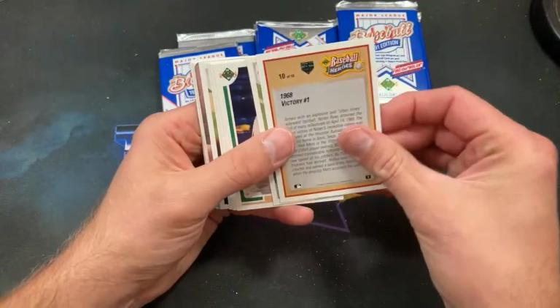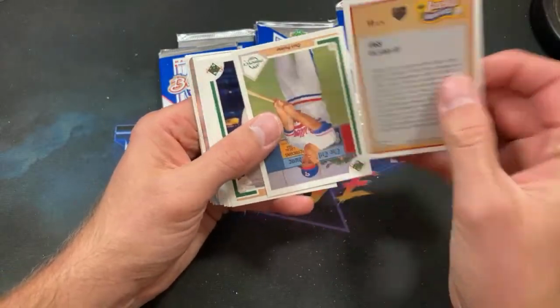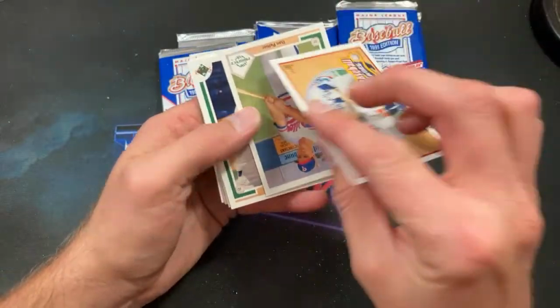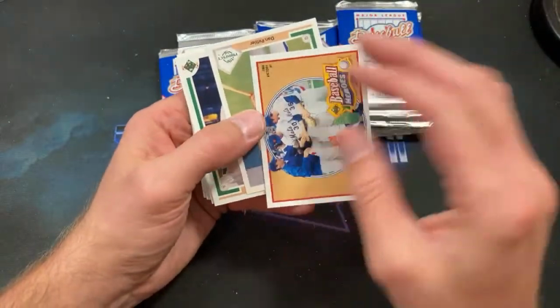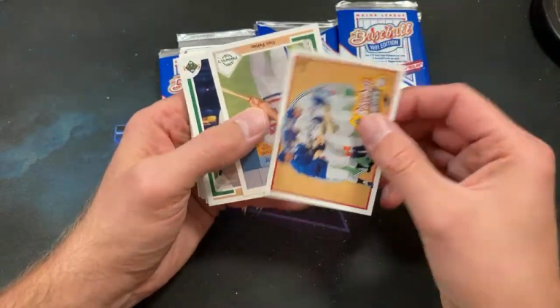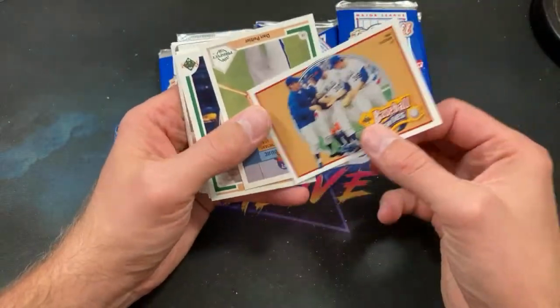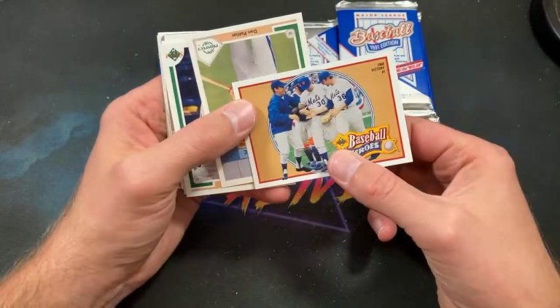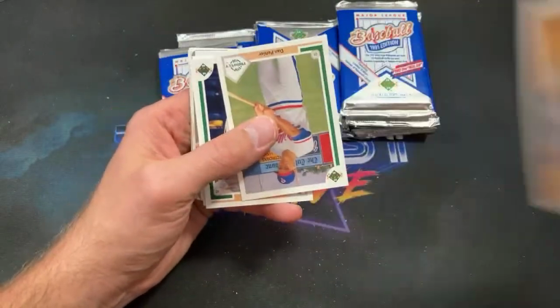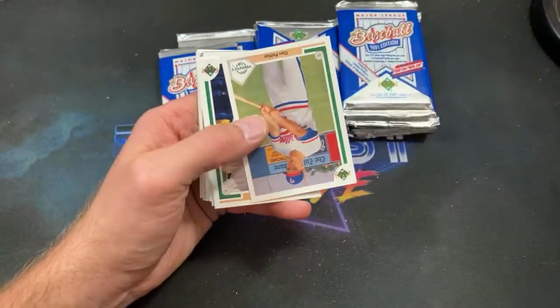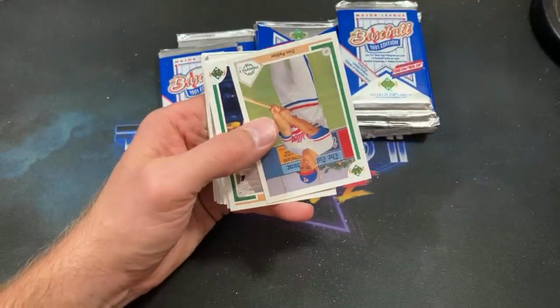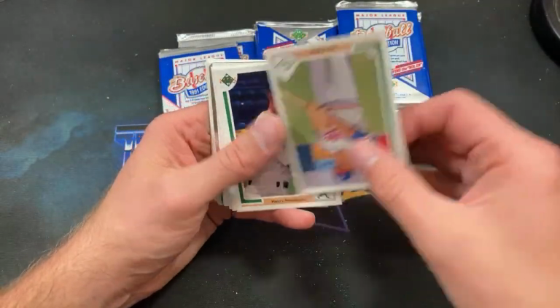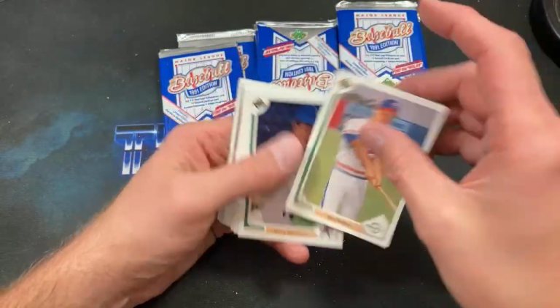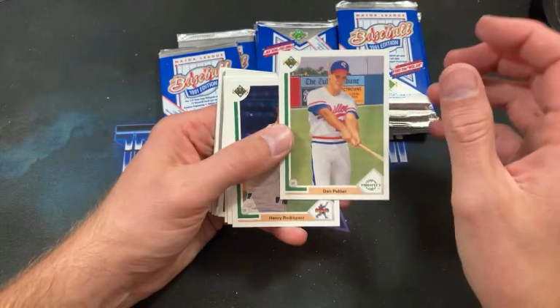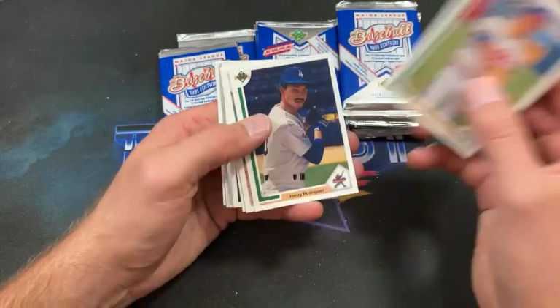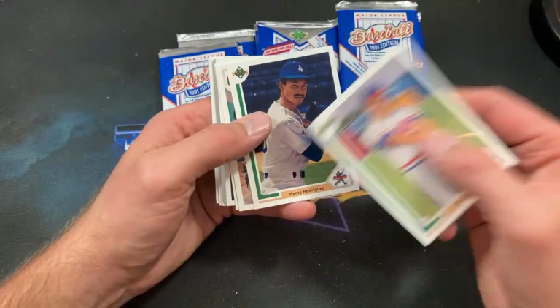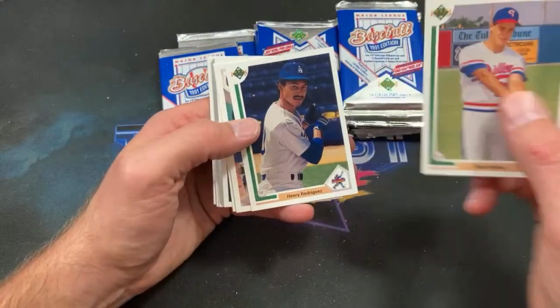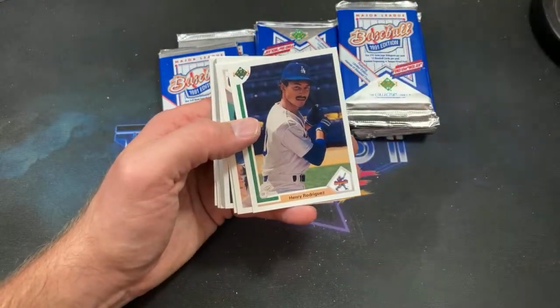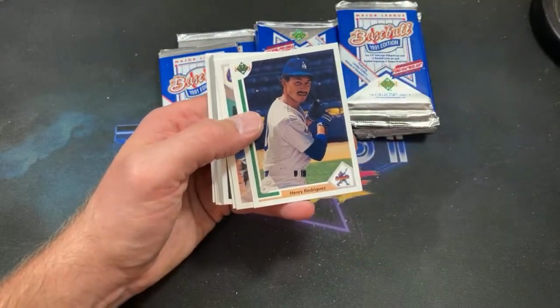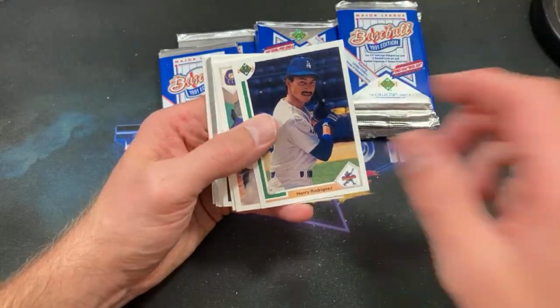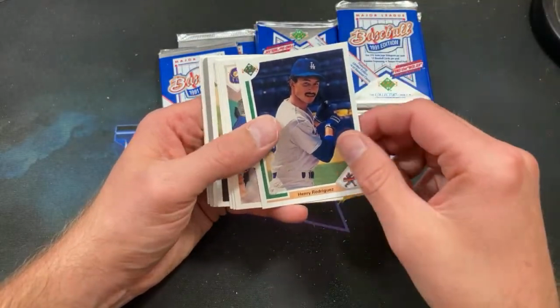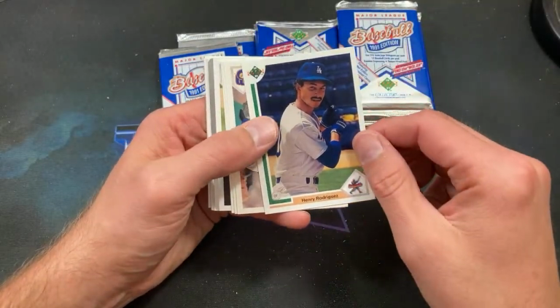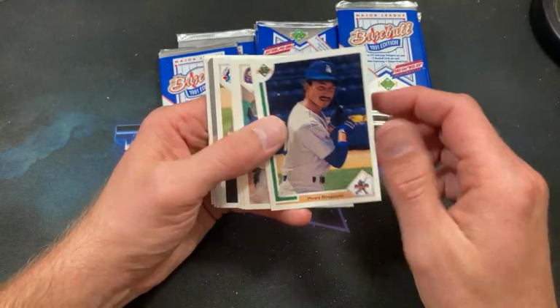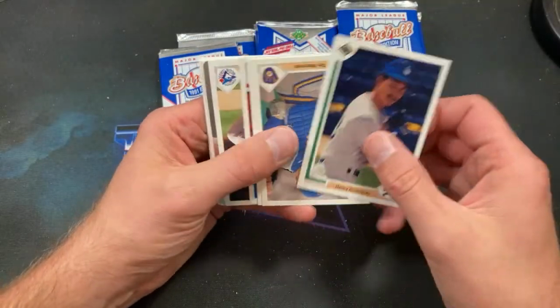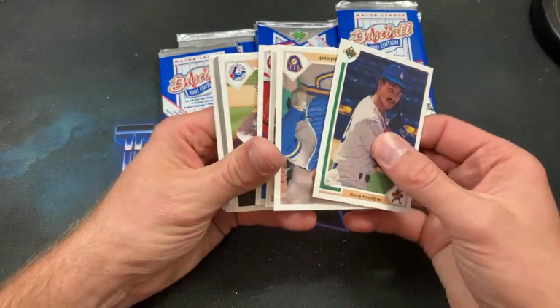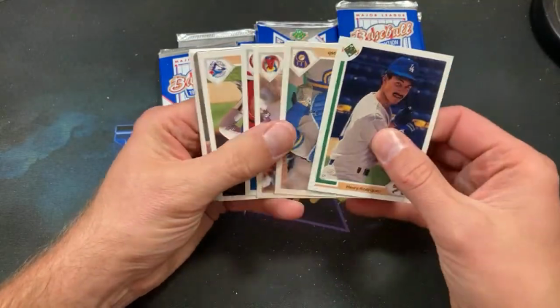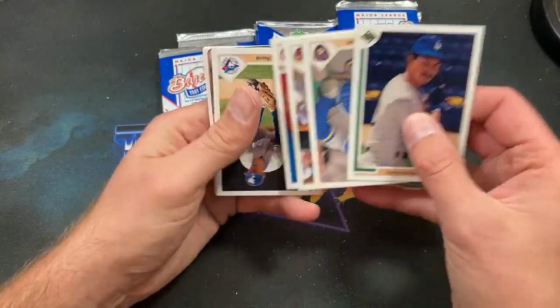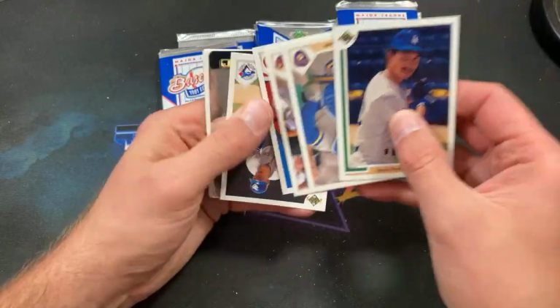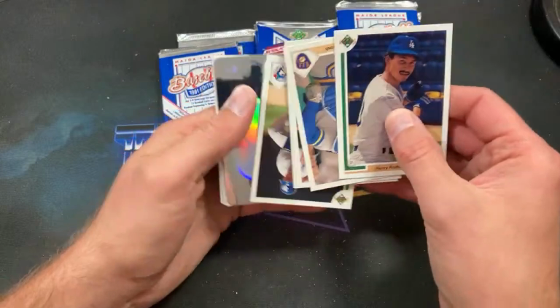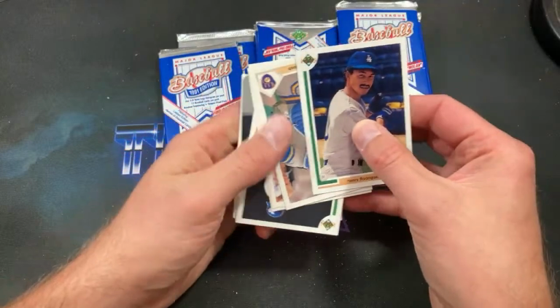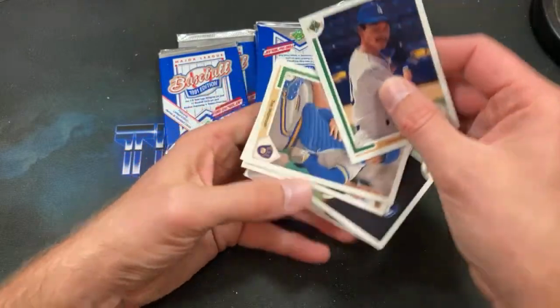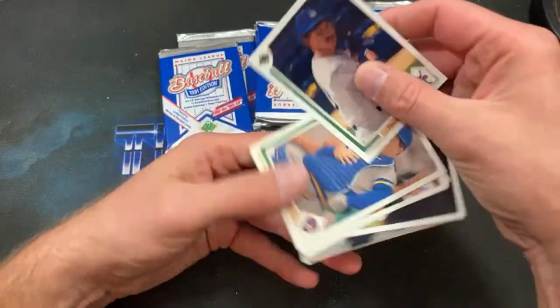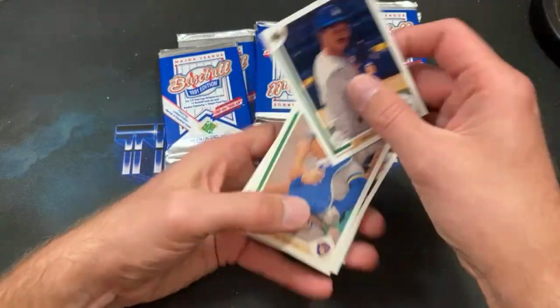We got this Baseball Heroes insert yet again — Henry Rodriguez. Definitely had some good seasons; was a decent one to pull back in the '90s.